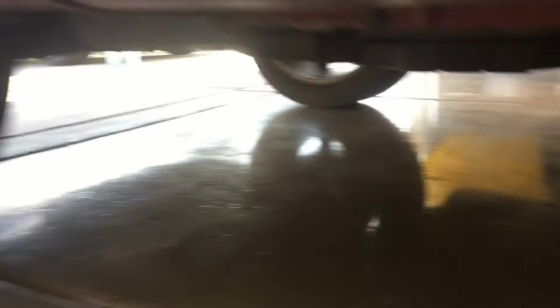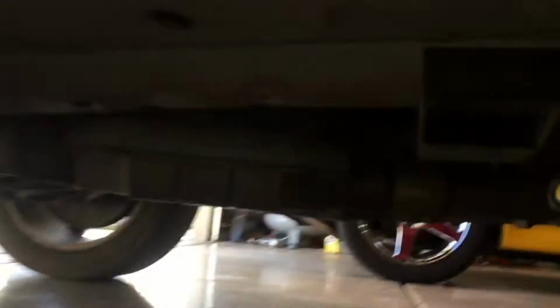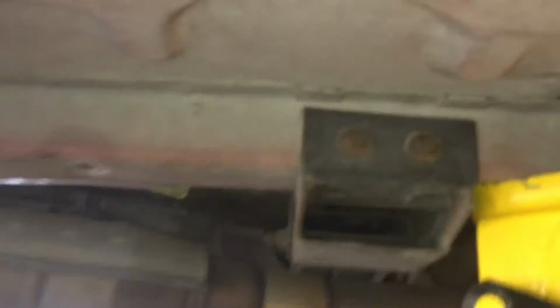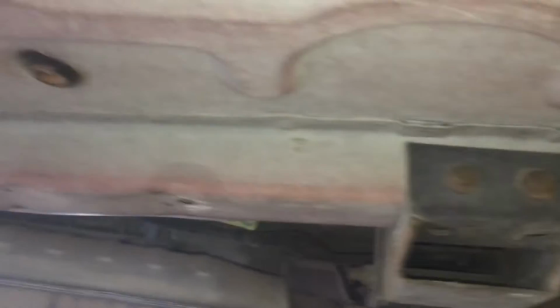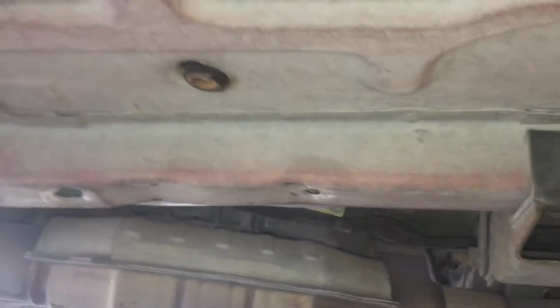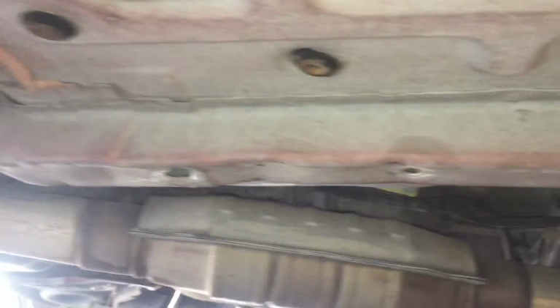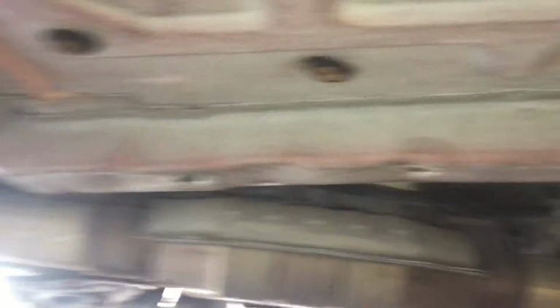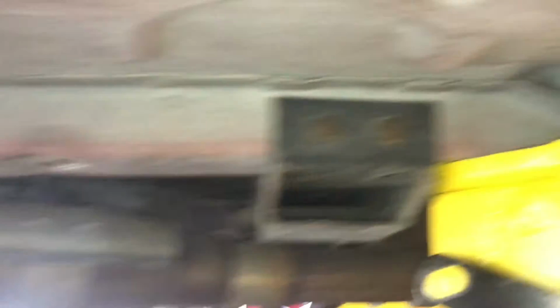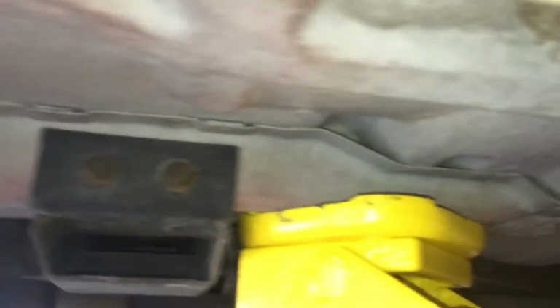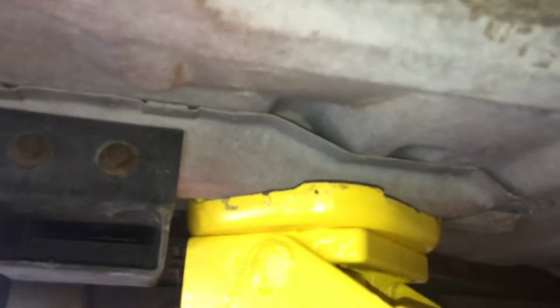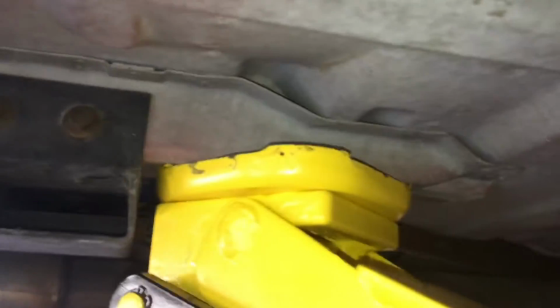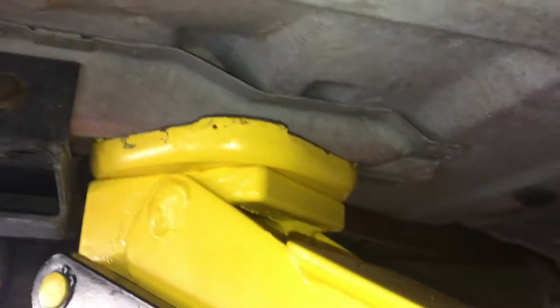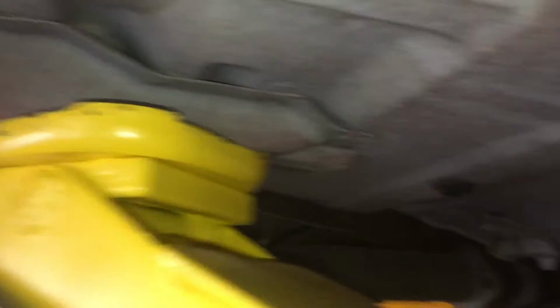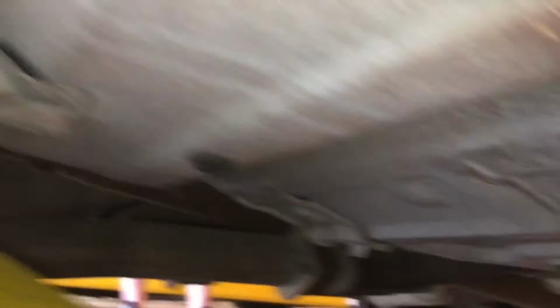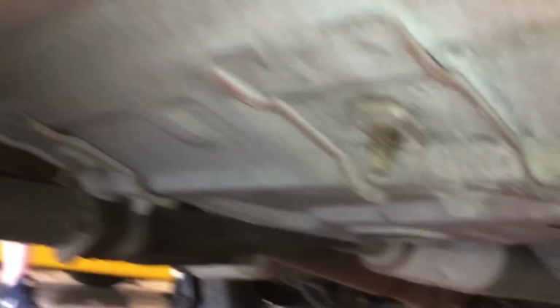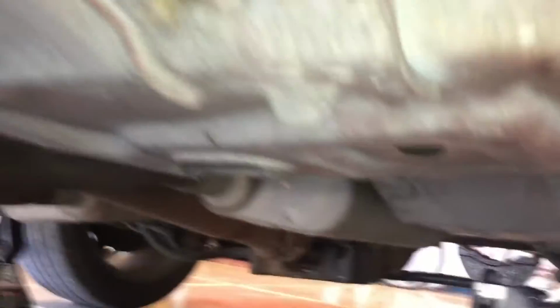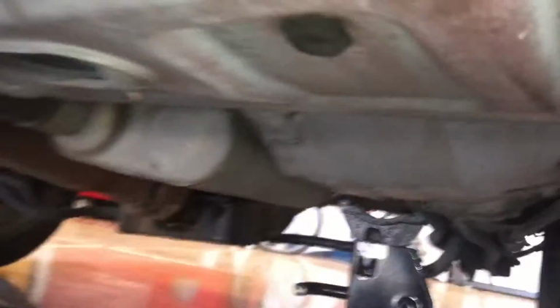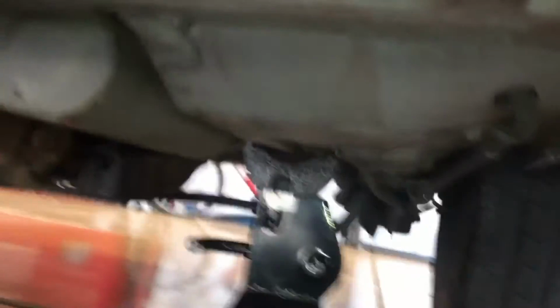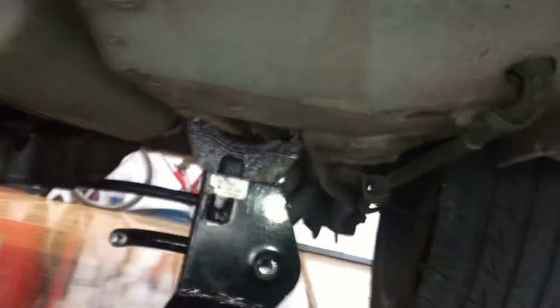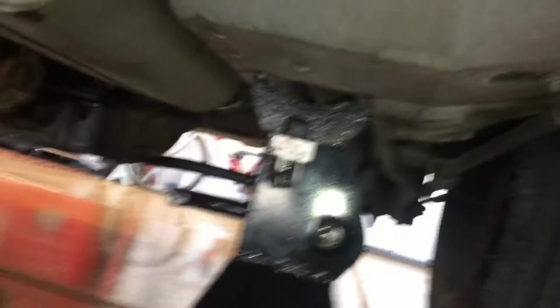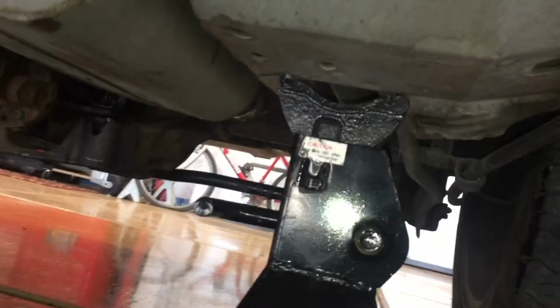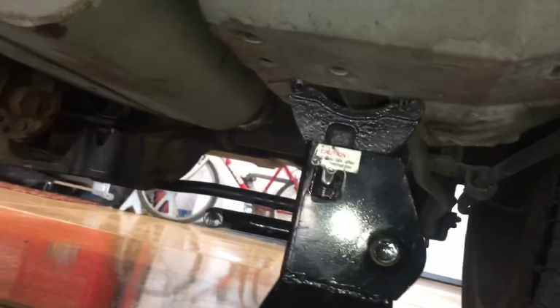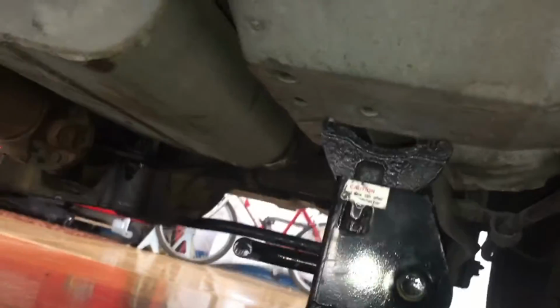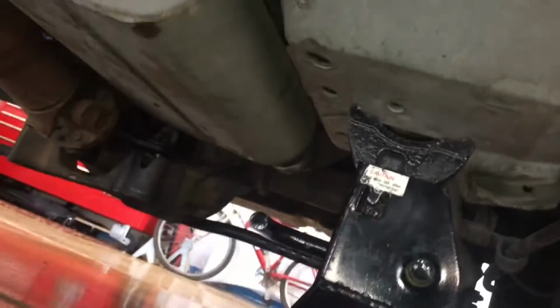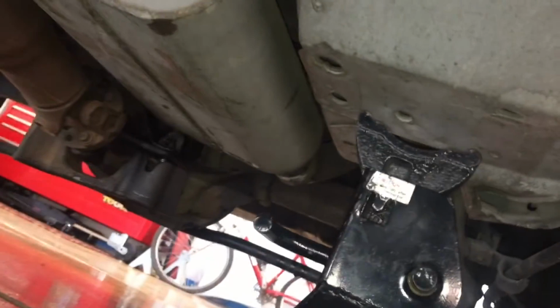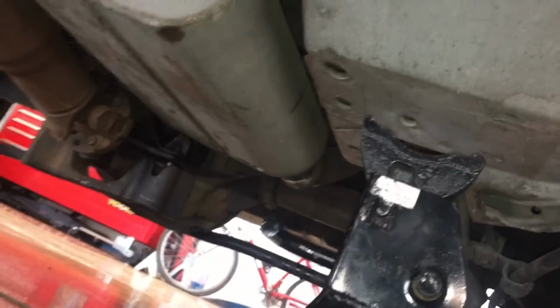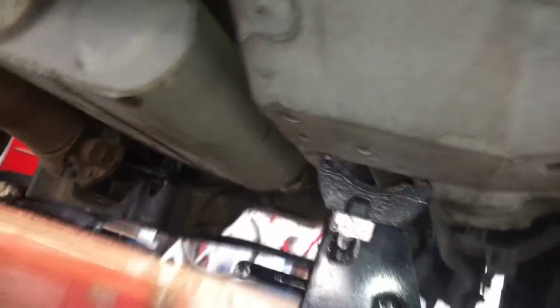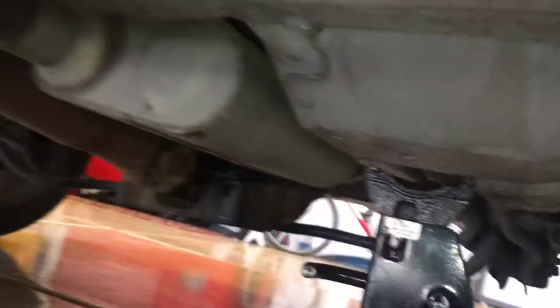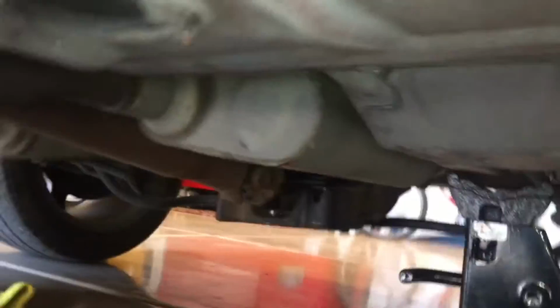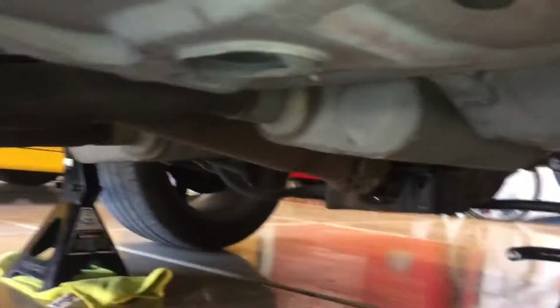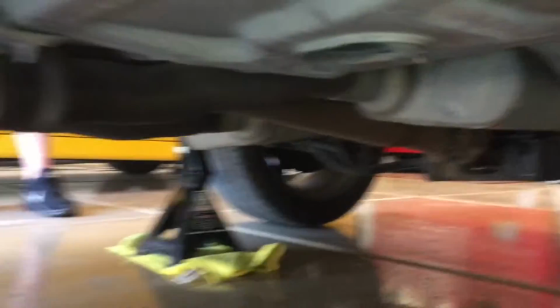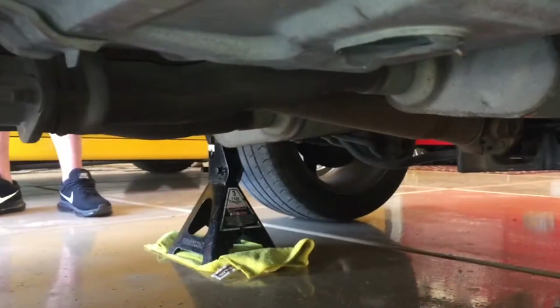We're gonna lift right here on this beam but we're gonna do it as far back as we can go, and then we're gonna go ahead and put the jack stand right there on that torque box. We're gonna do that on both sides.